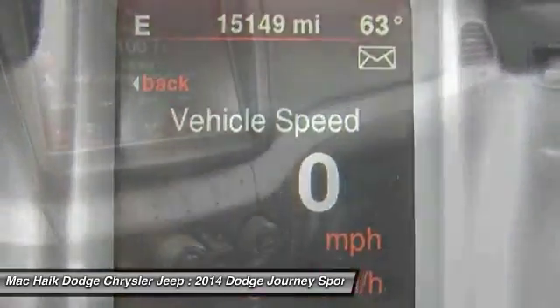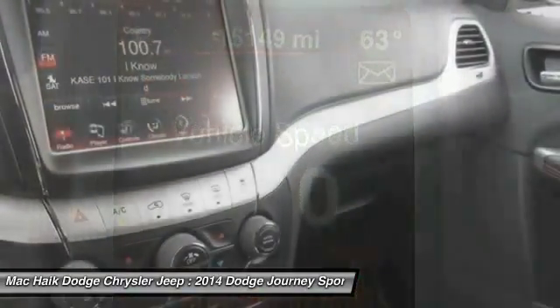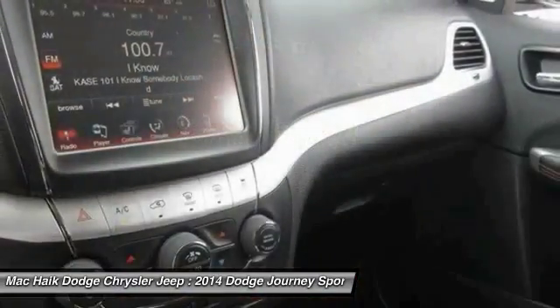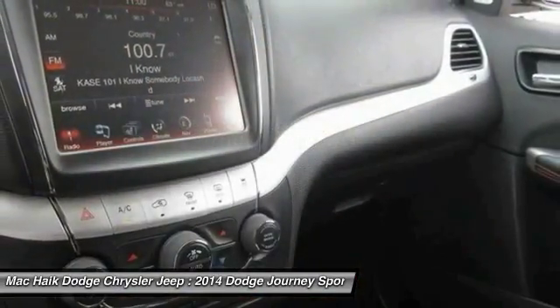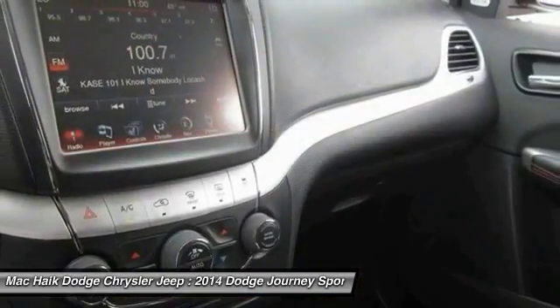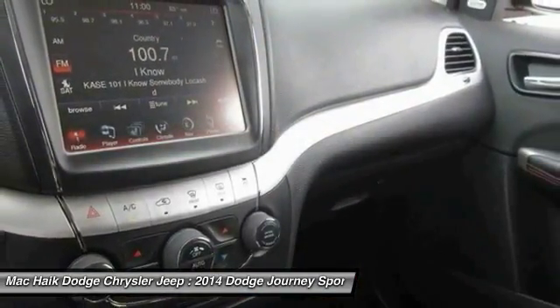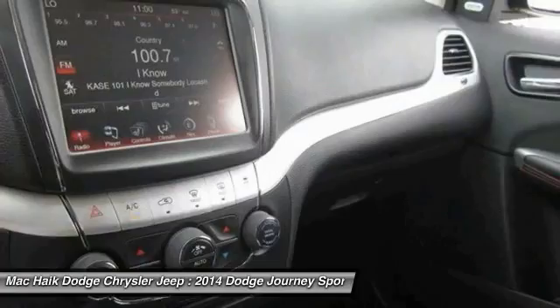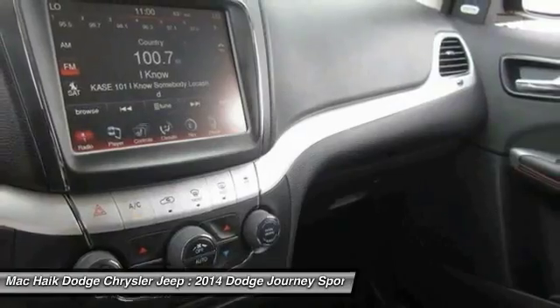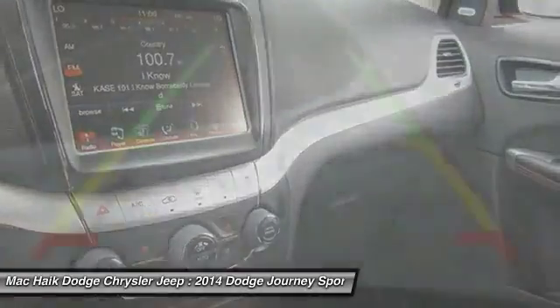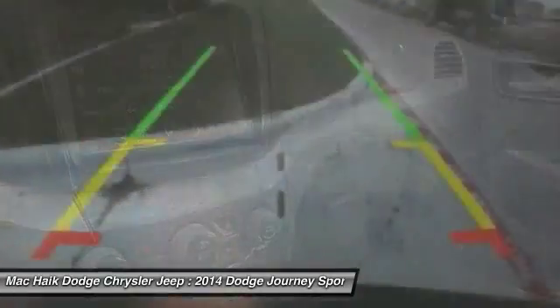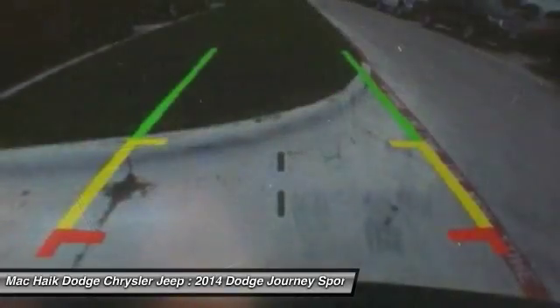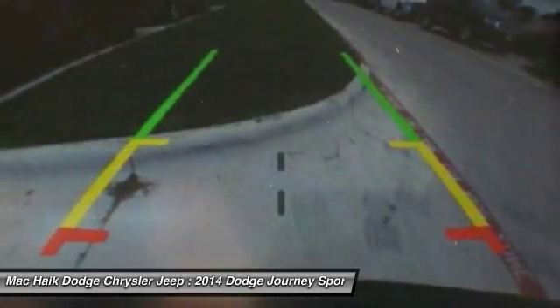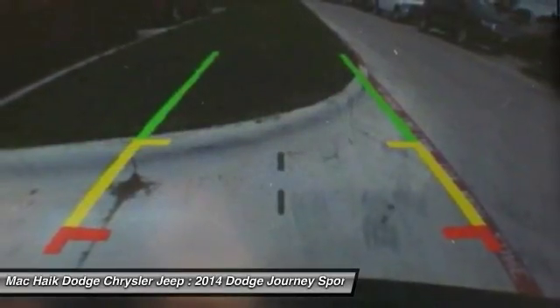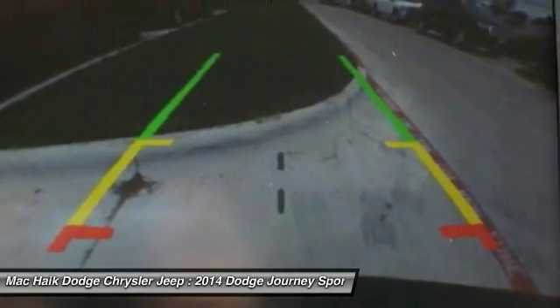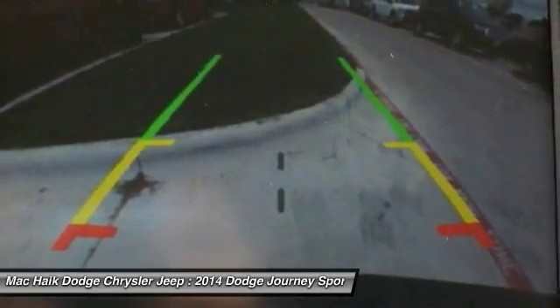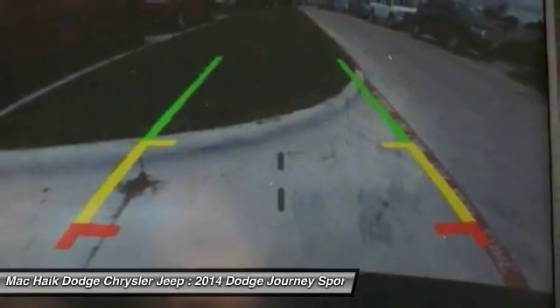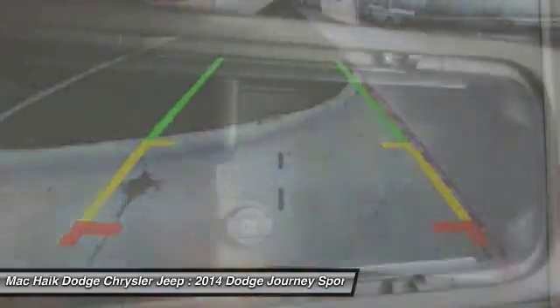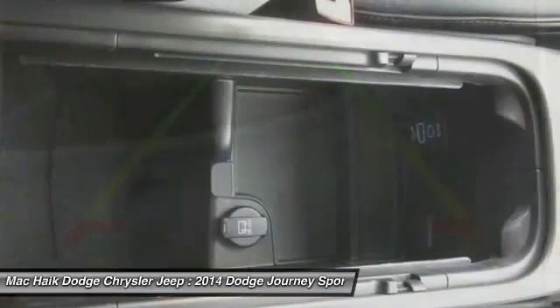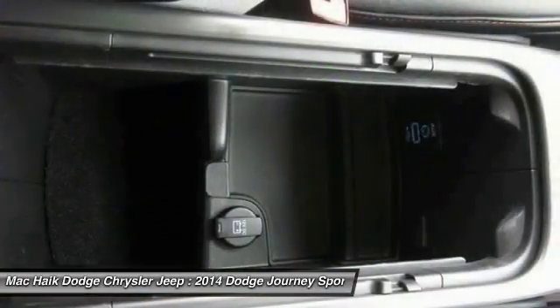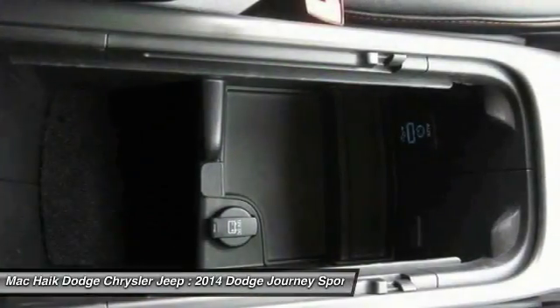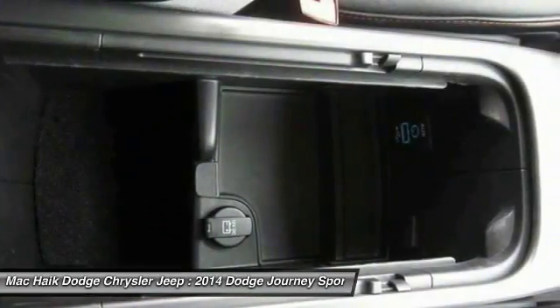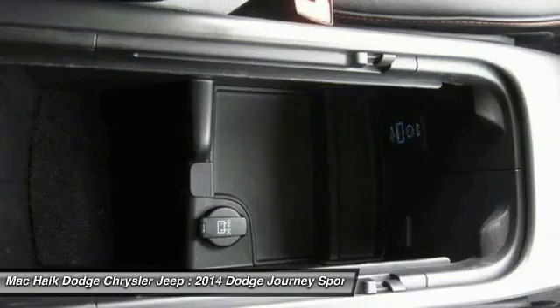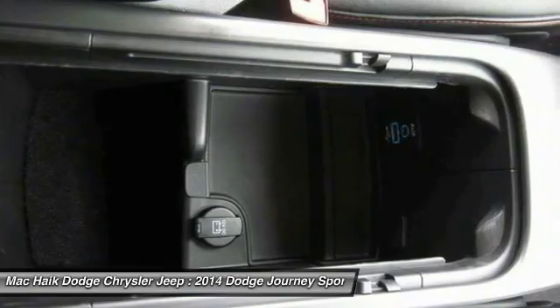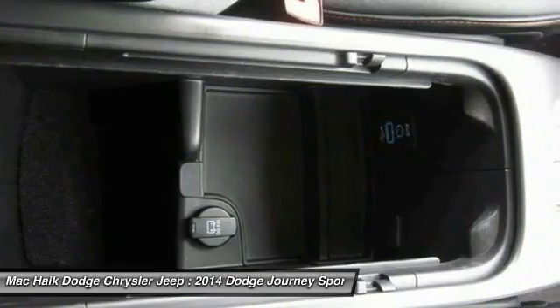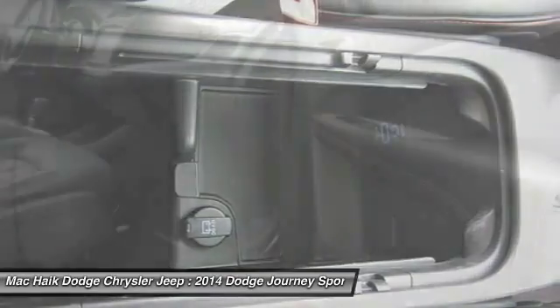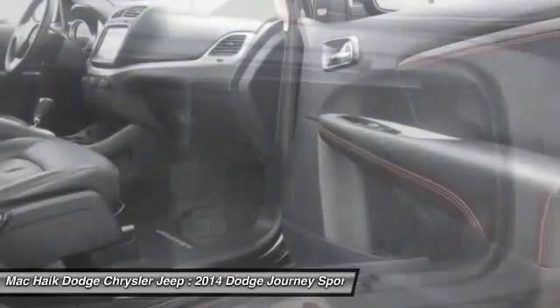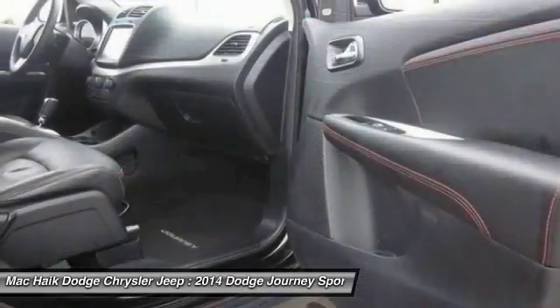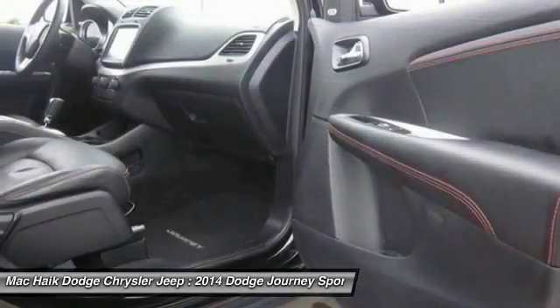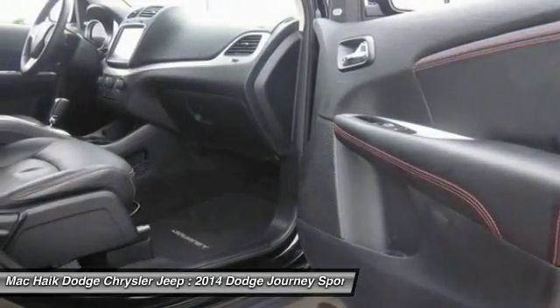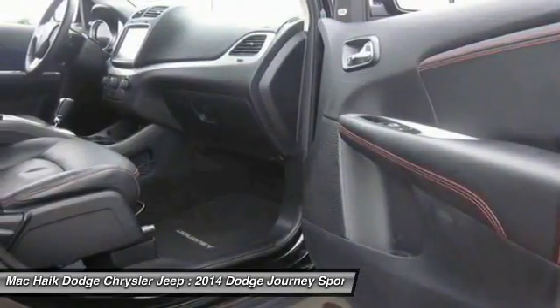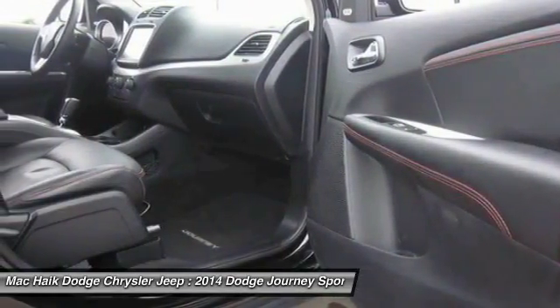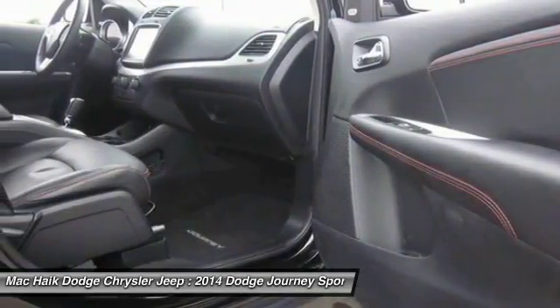Leather wrapped steering wheel, Bluetooth, power steering. If affordable style and reliability are what you're looking for, this vehicle couldn't be more perfect. Drive it today.